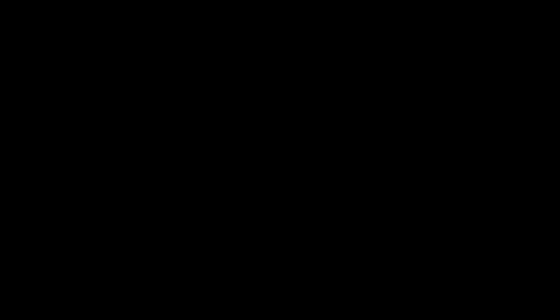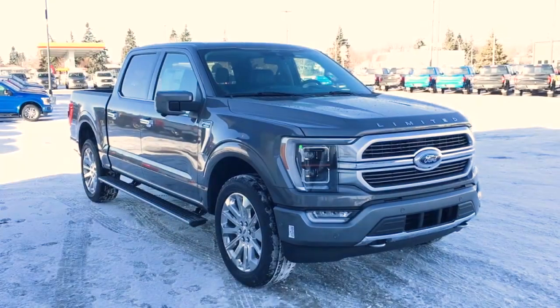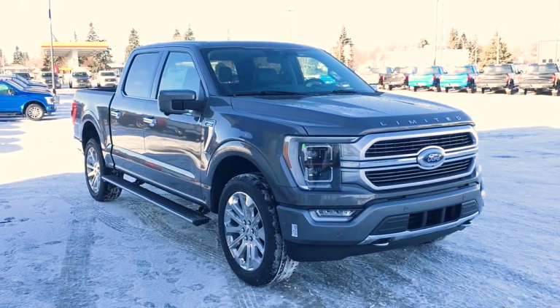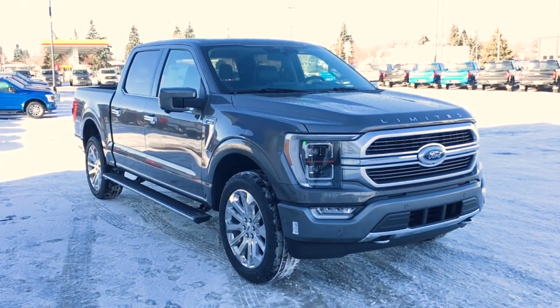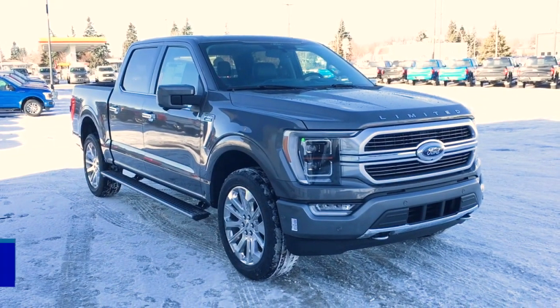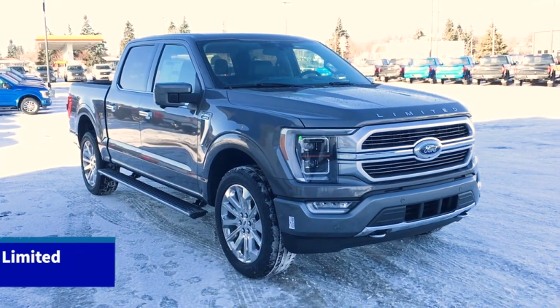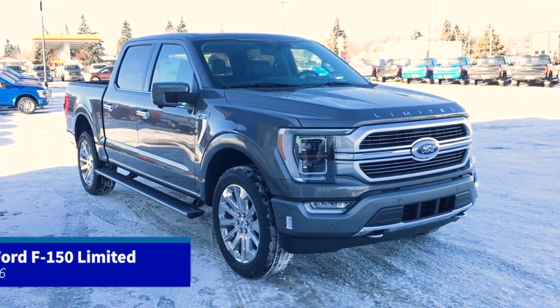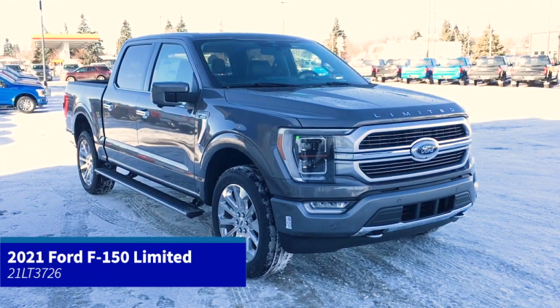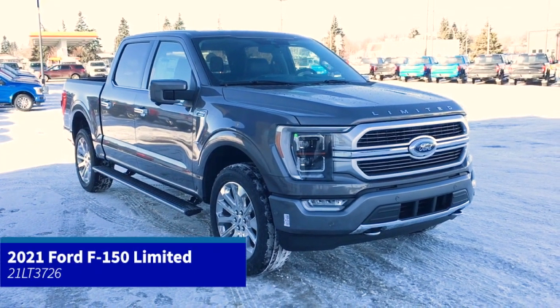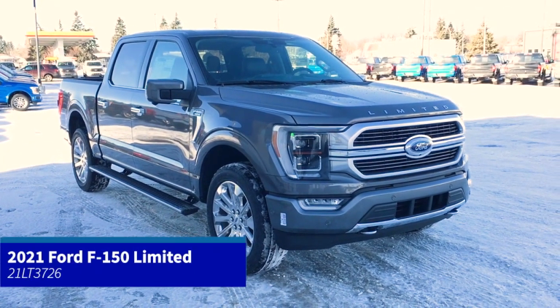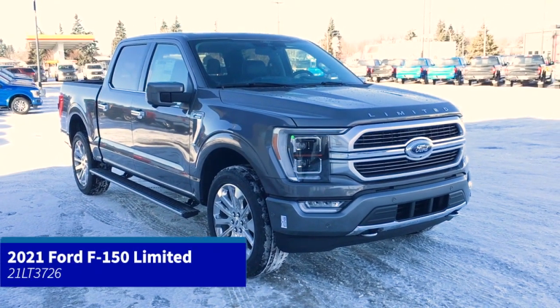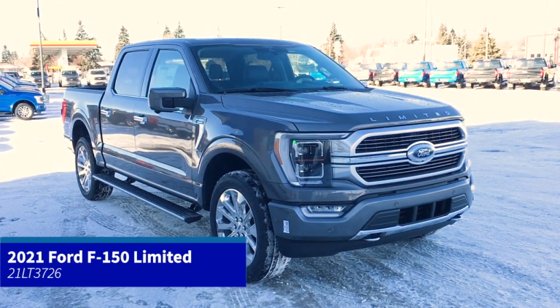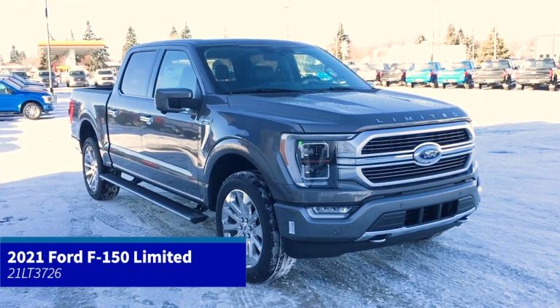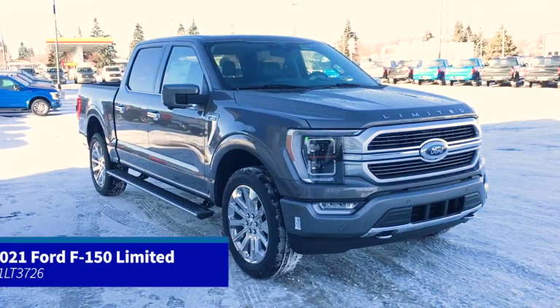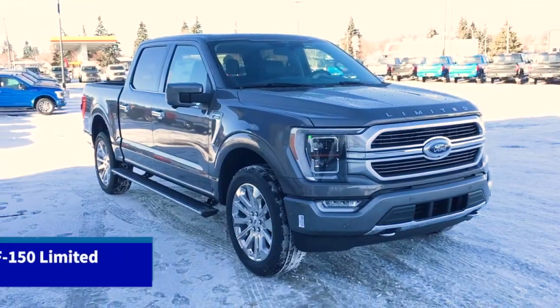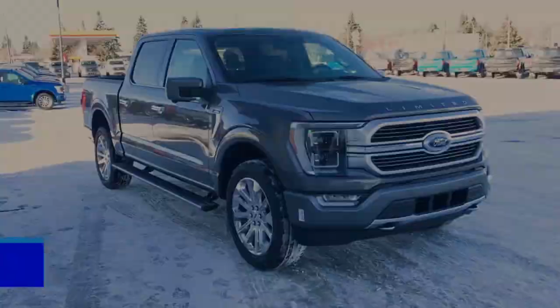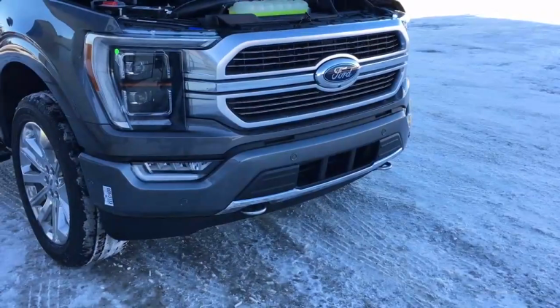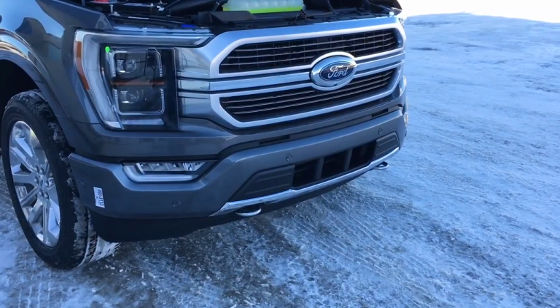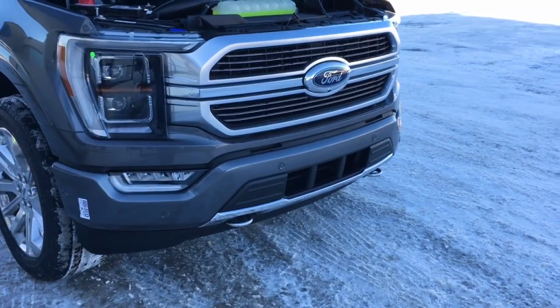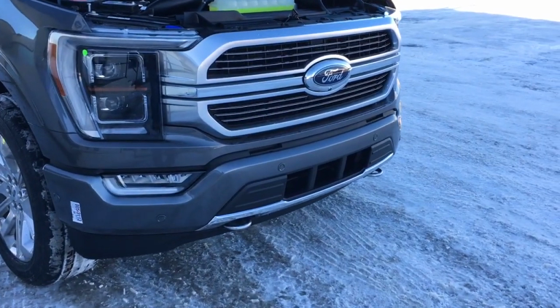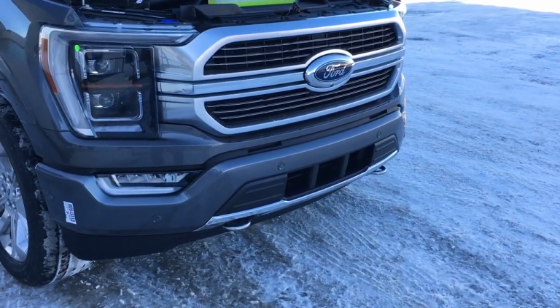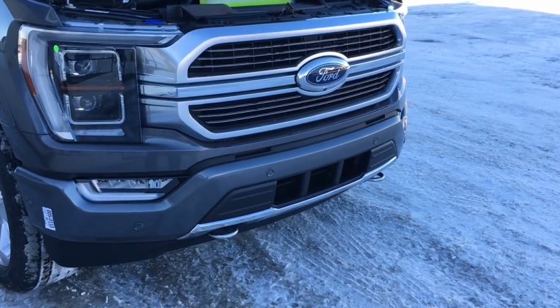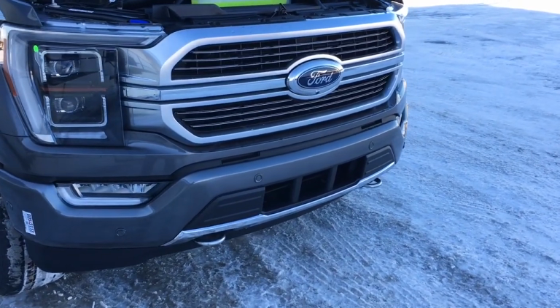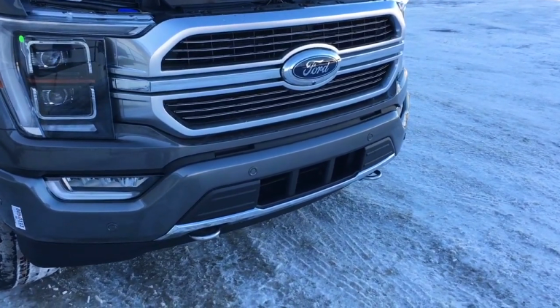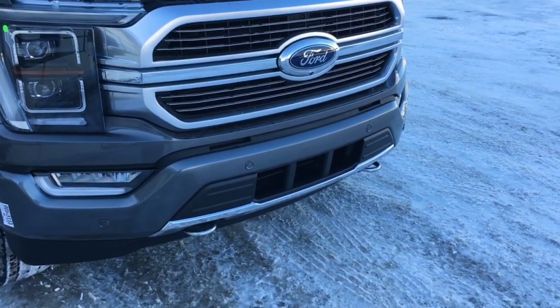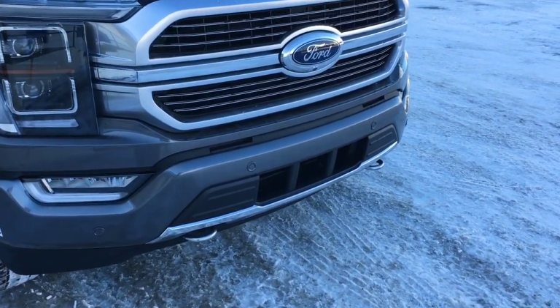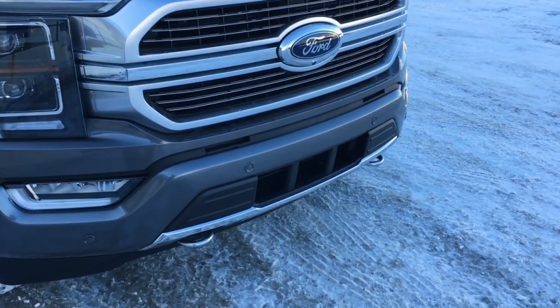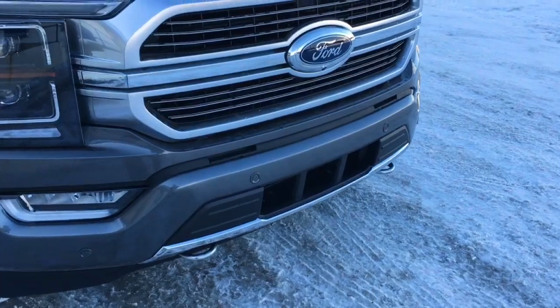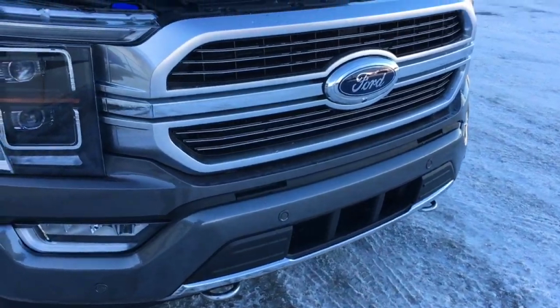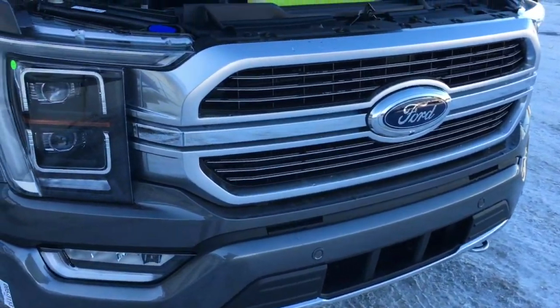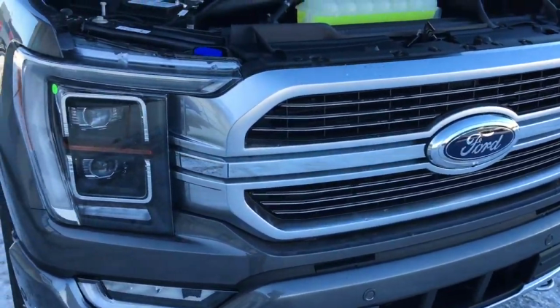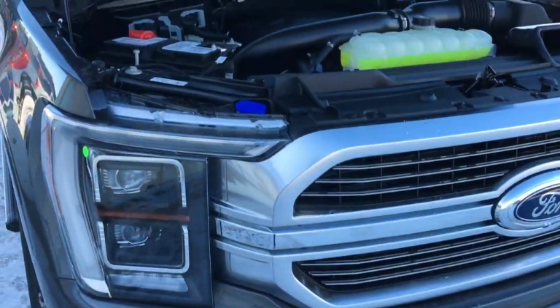In this Freedom Ford General Features Quick Tour, we're looking at the 2021 Ford F-150 Limited in carbonized gray. It features remote start and navigation, fog lights, front tow hooks, and LED lighting.